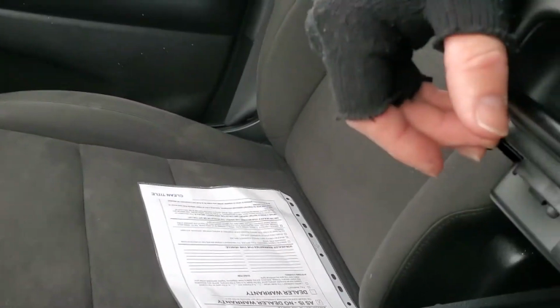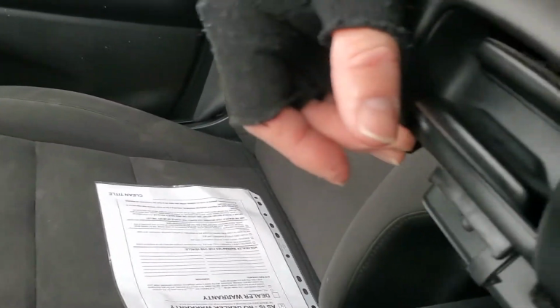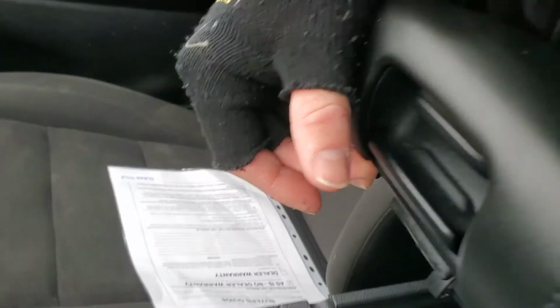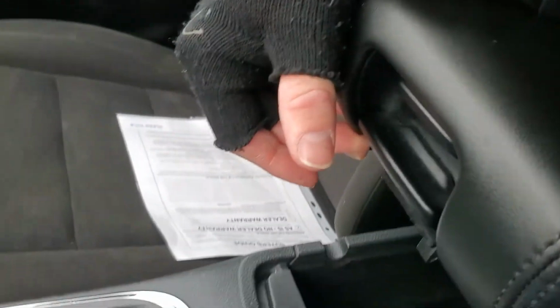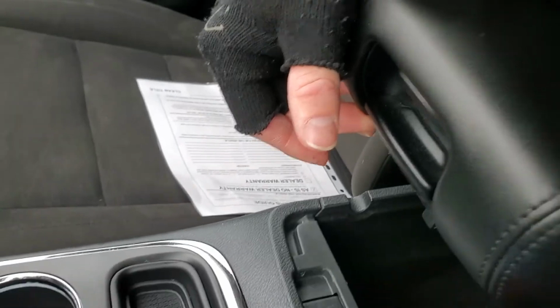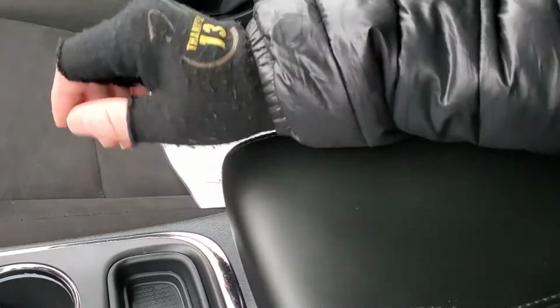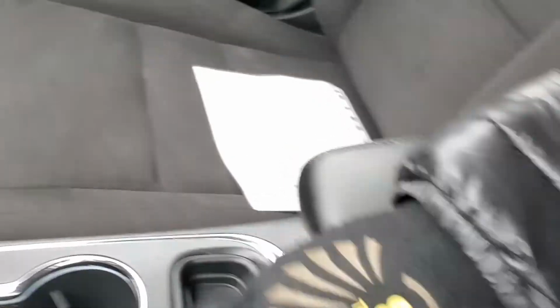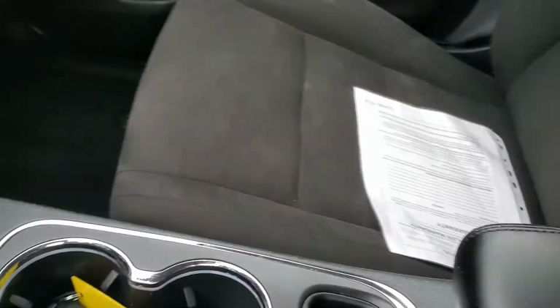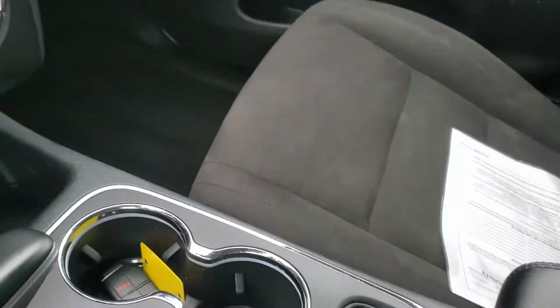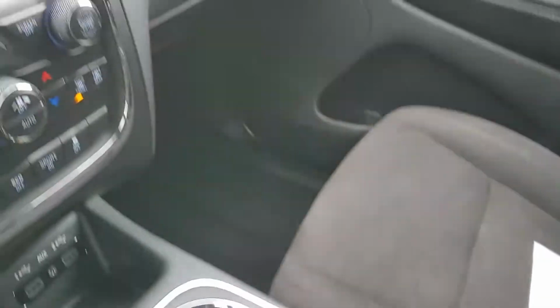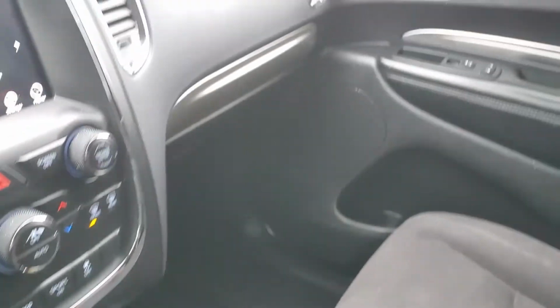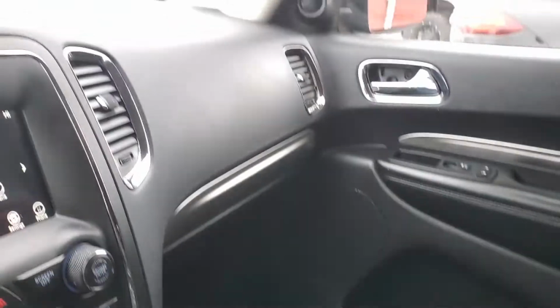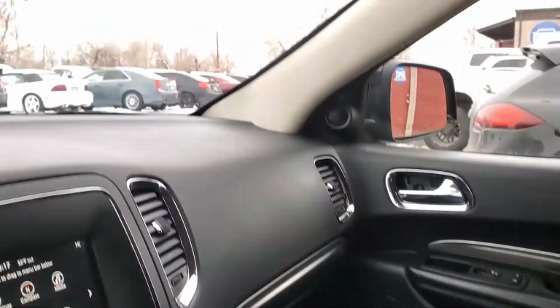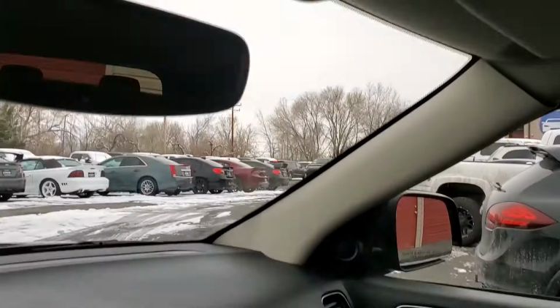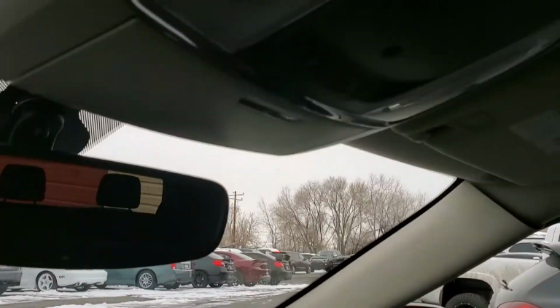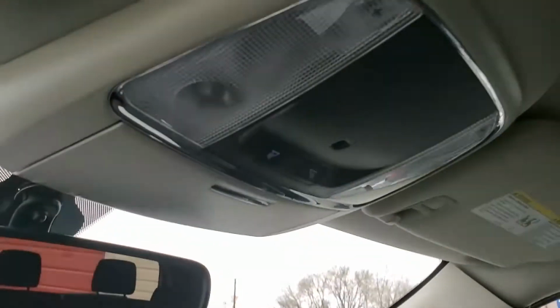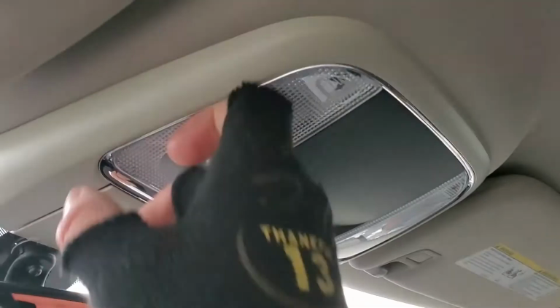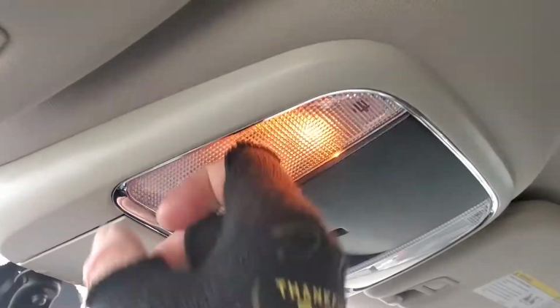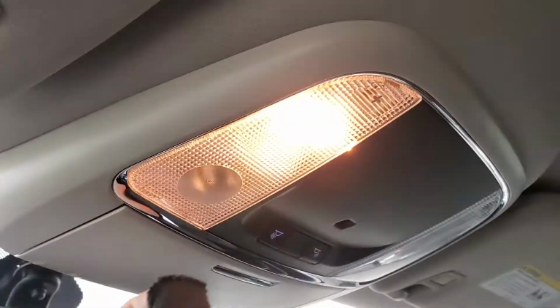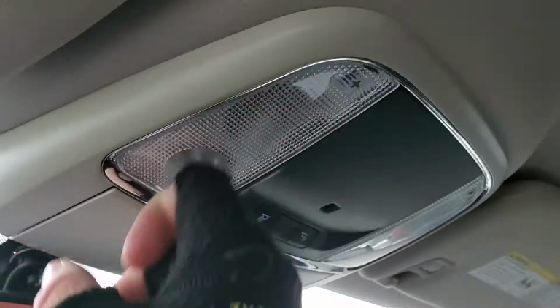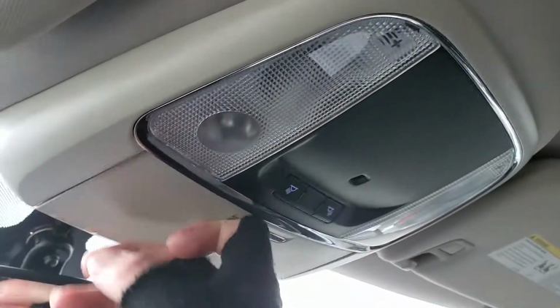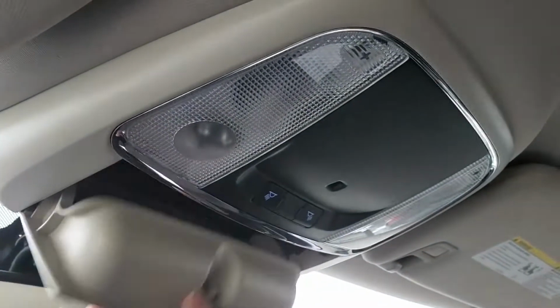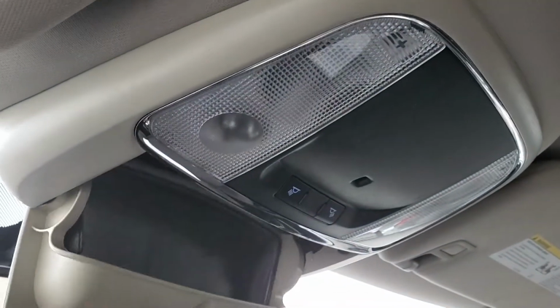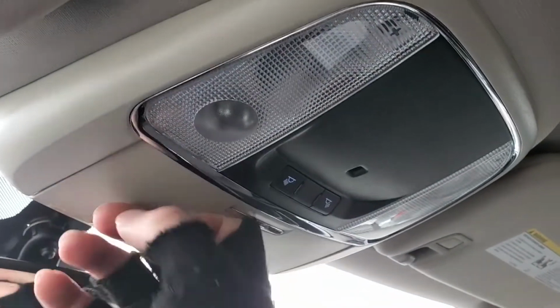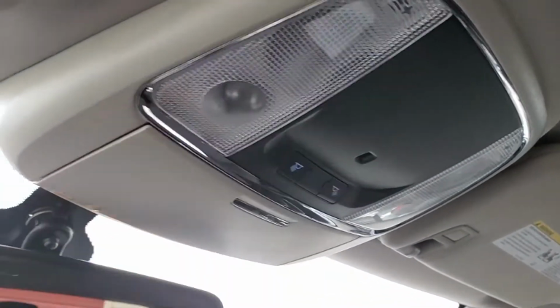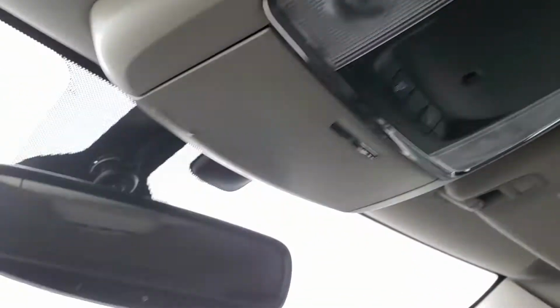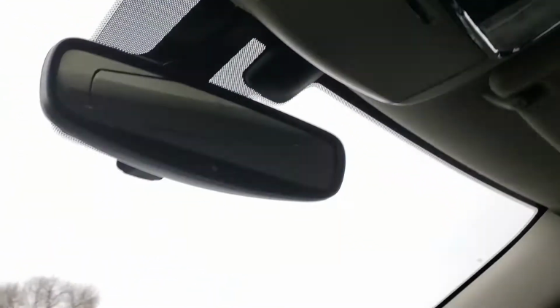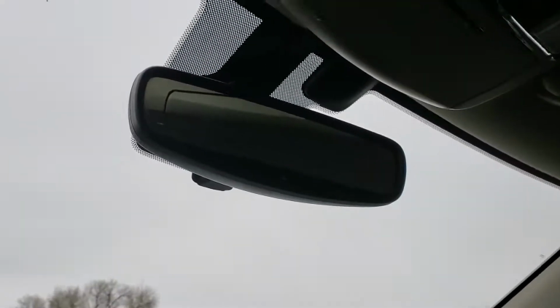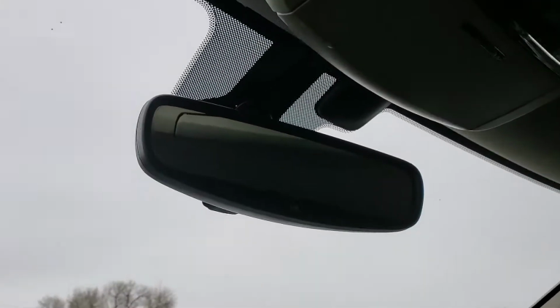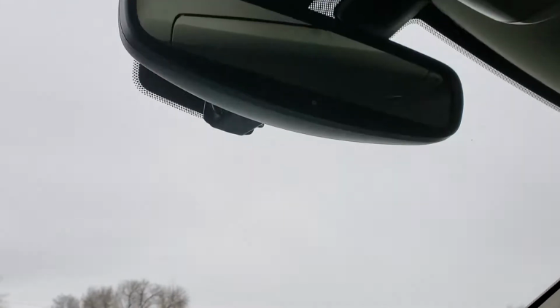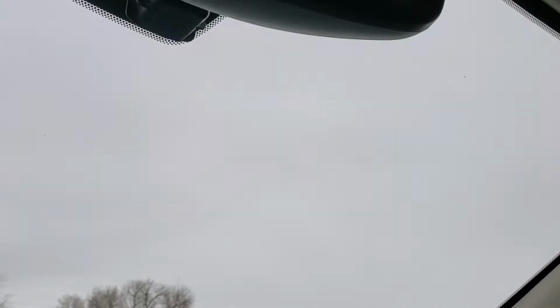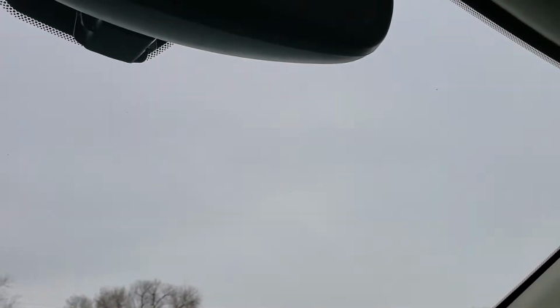Here's your key fob, cup holders, and shifter. Over here you have additional stowage and another 12-volt down there. Glove compartment, your map reading lights, and your glasses holder. That about wraps it up for this Dodge on the interior.